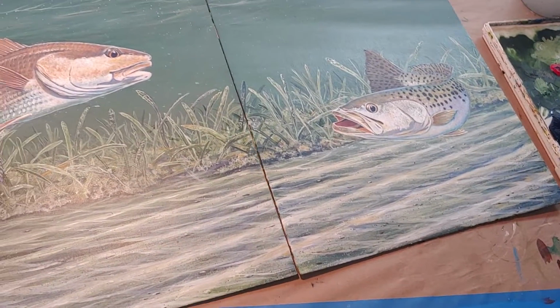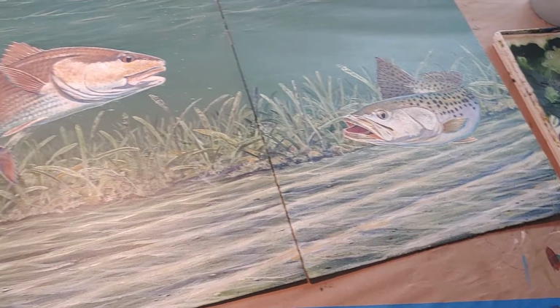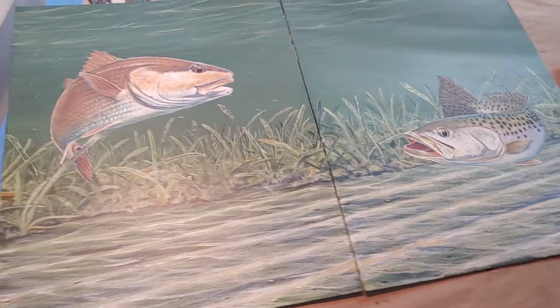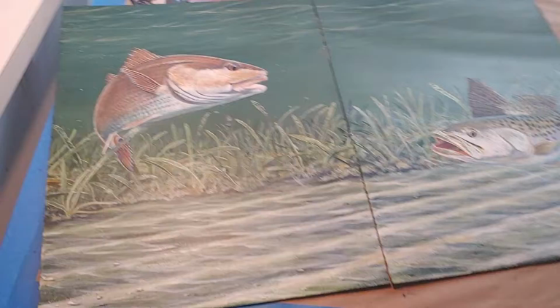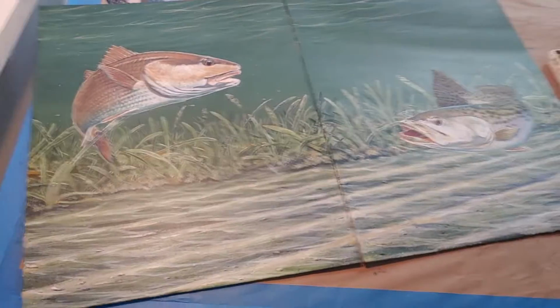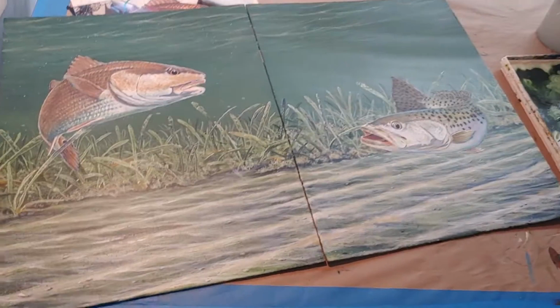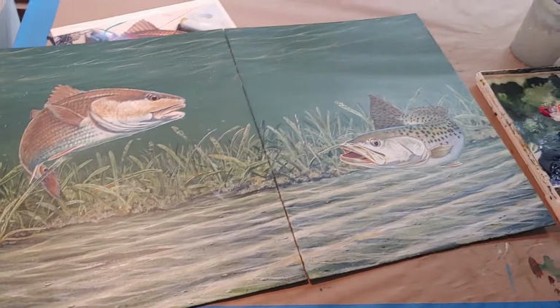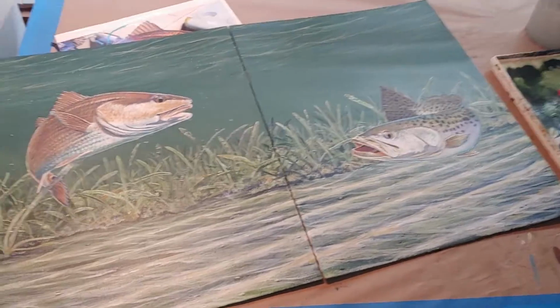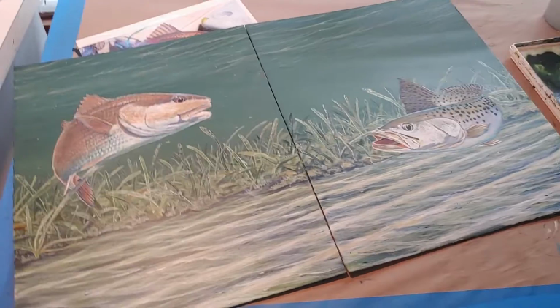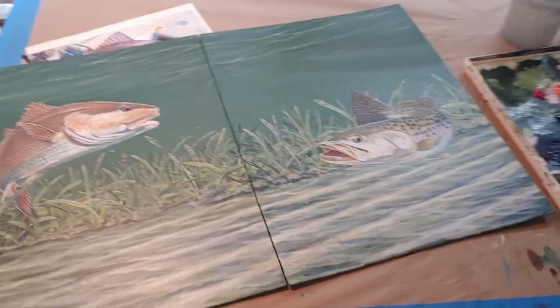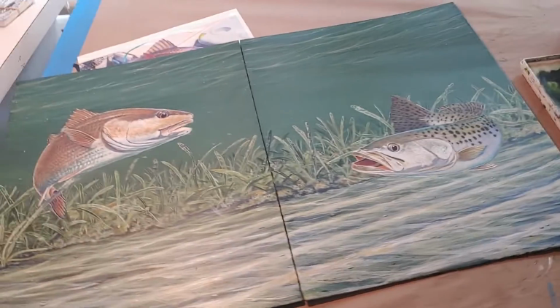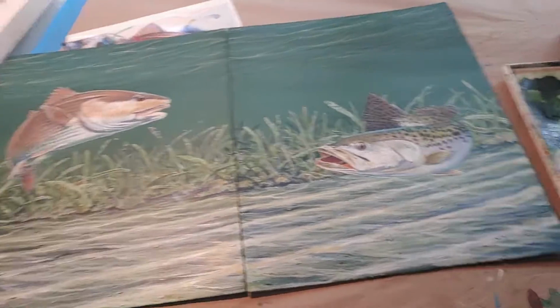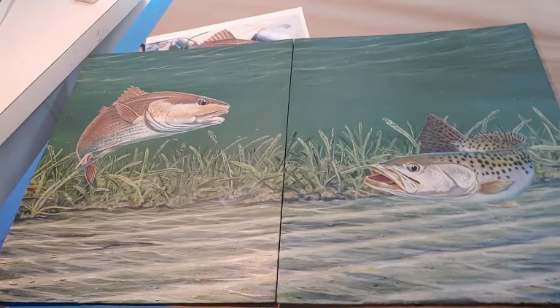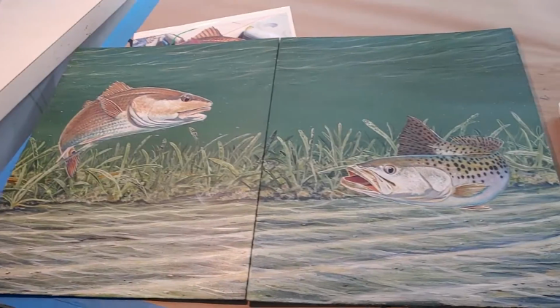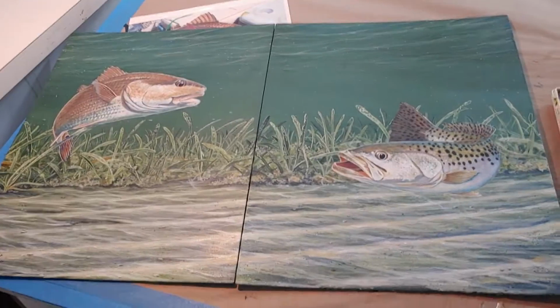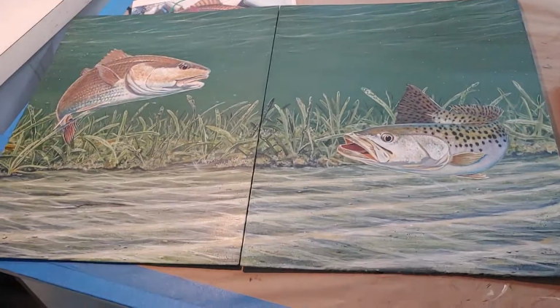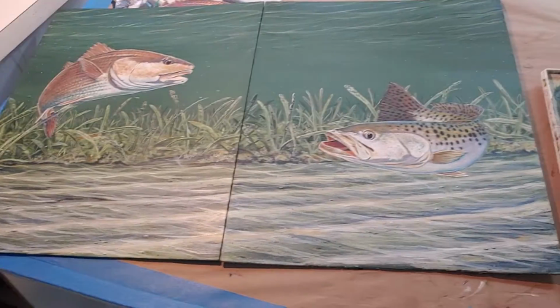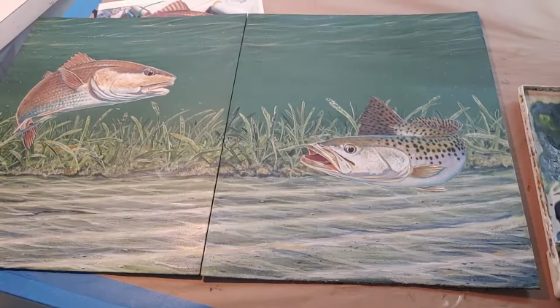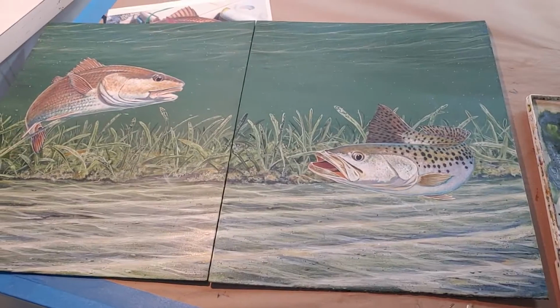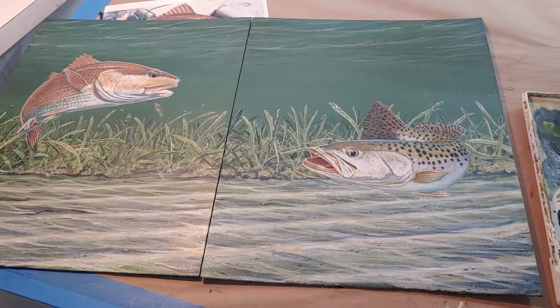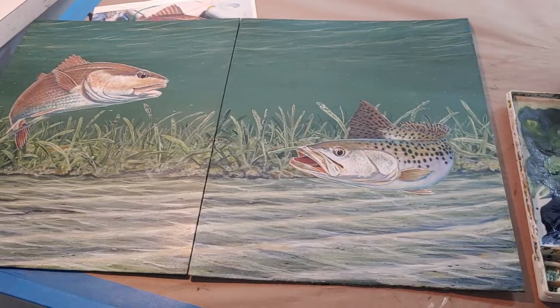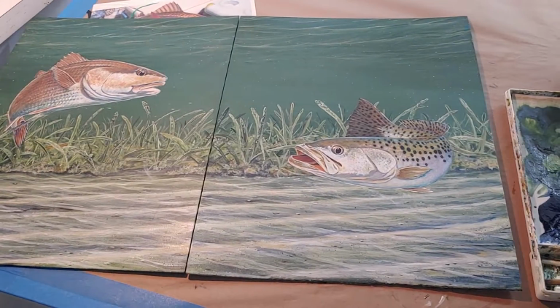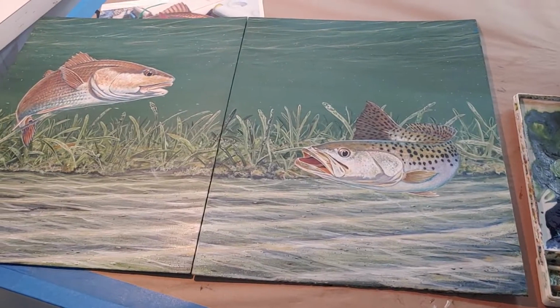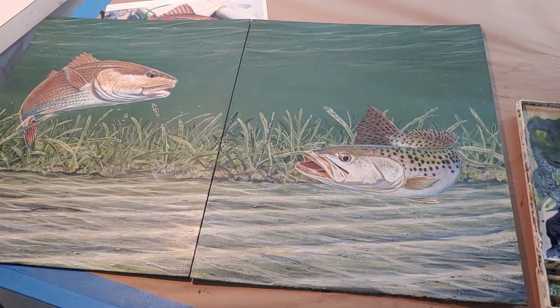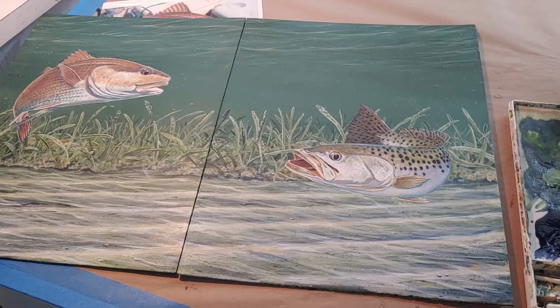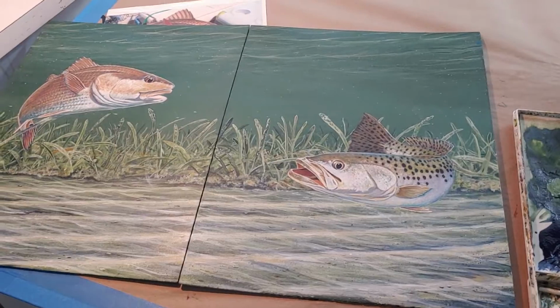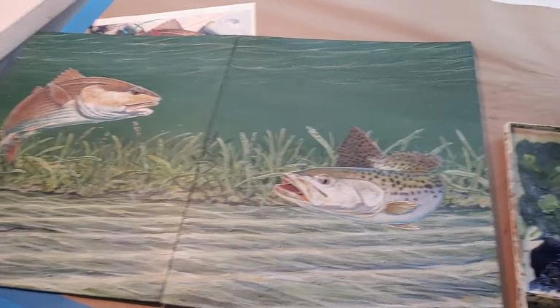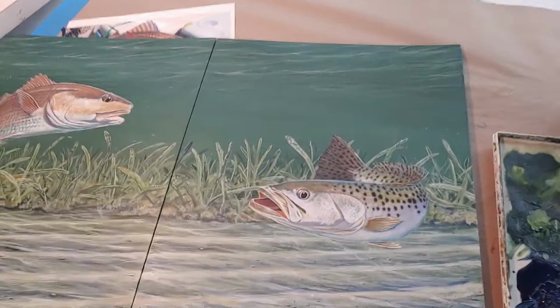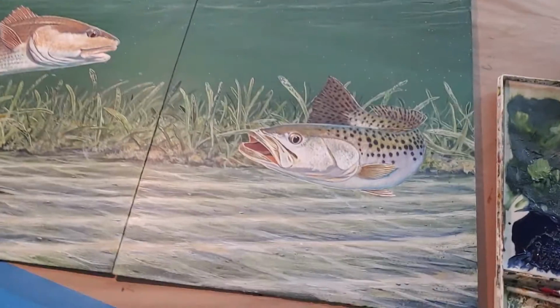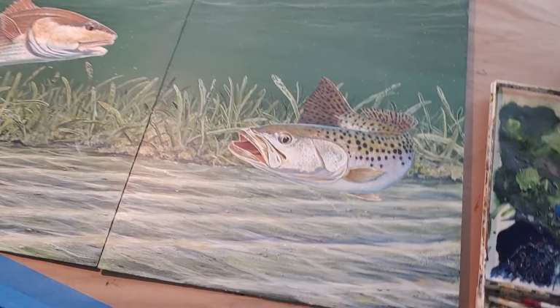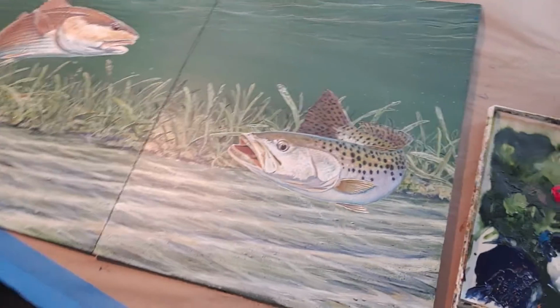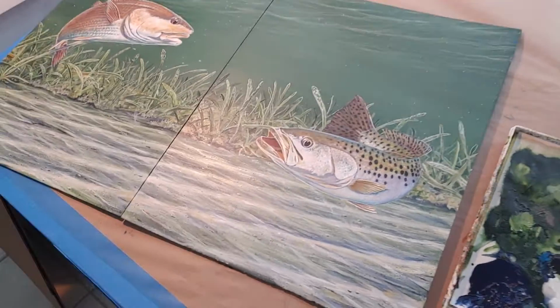A little bit more work to do on both of these and they'll be finished. These are a pair of acrylic originals, 14 by 18. Check out the website at stevewetlock.com to see more.